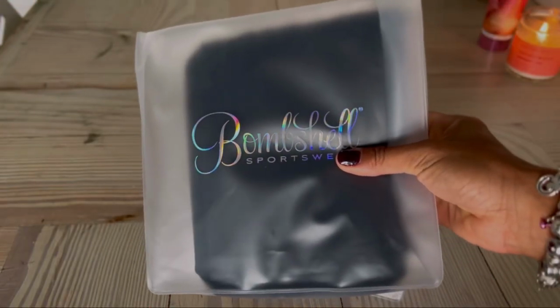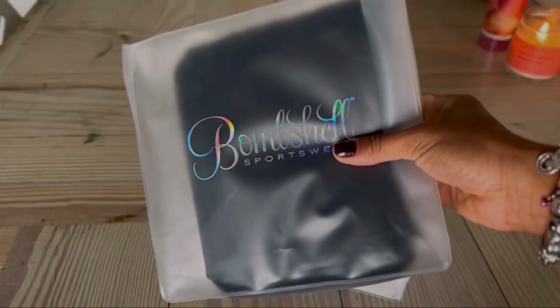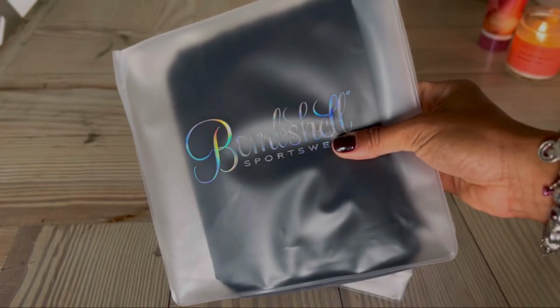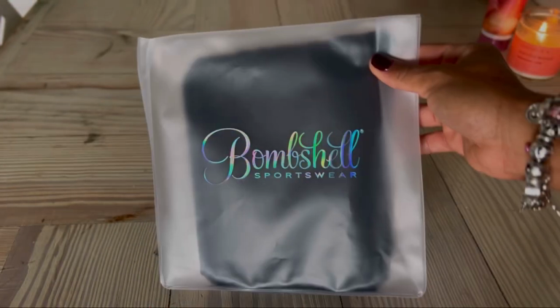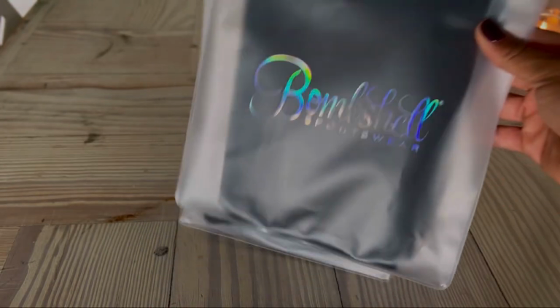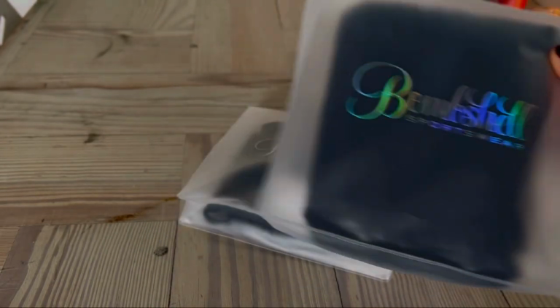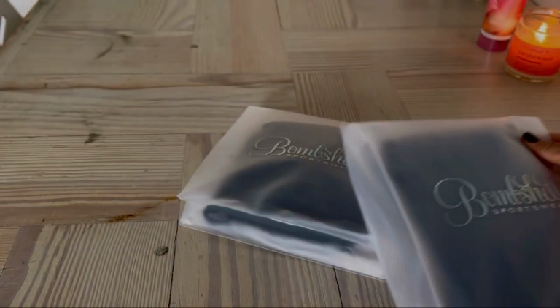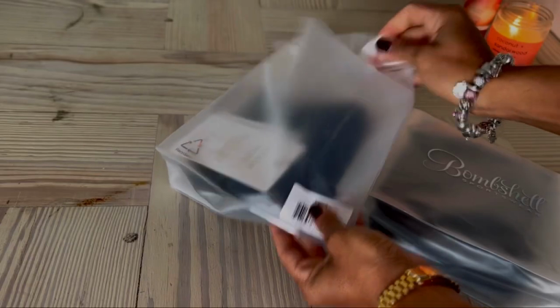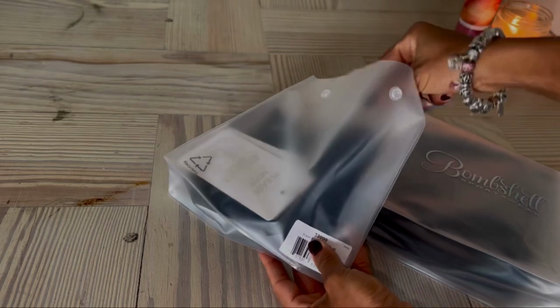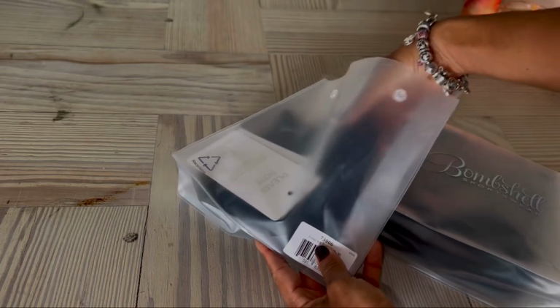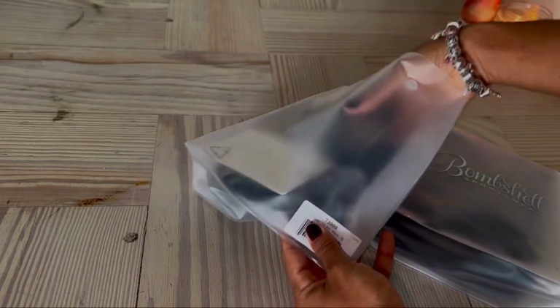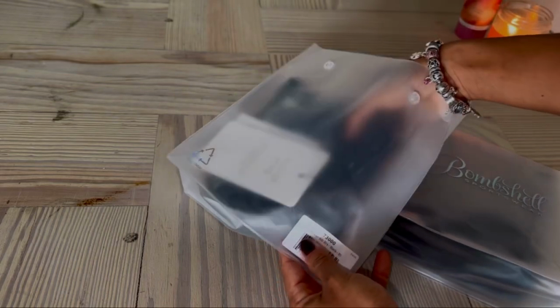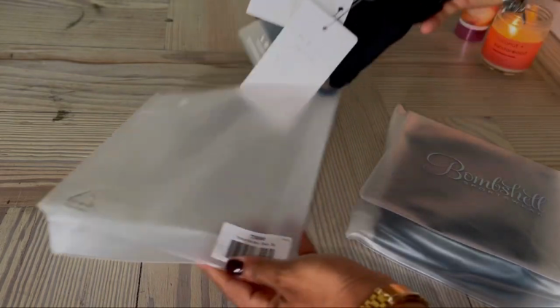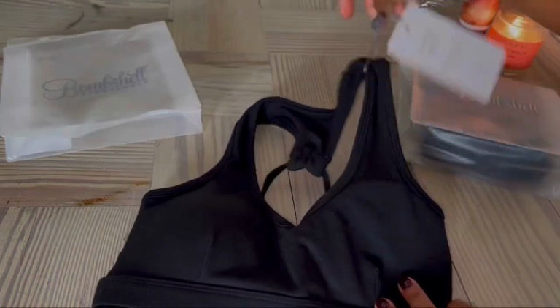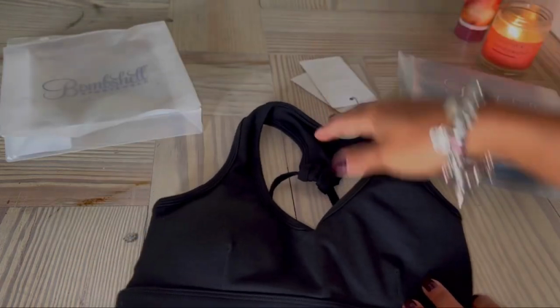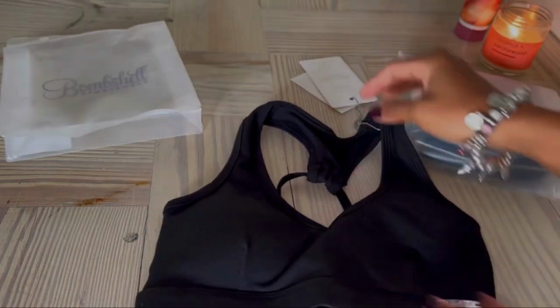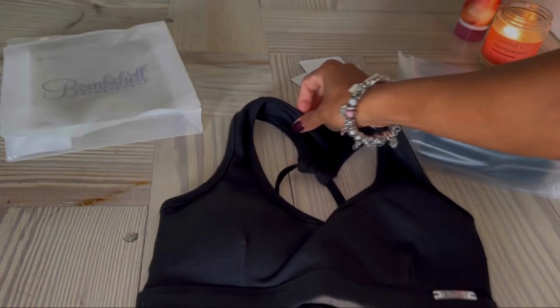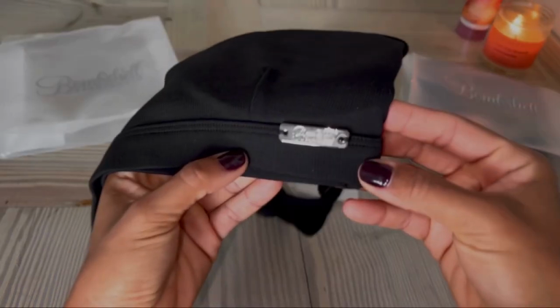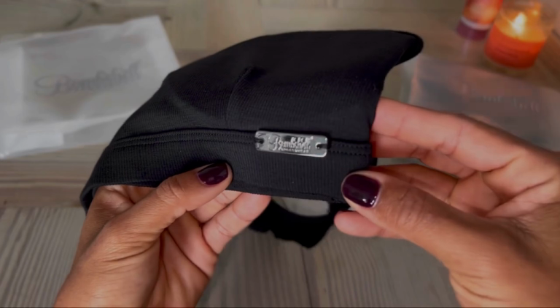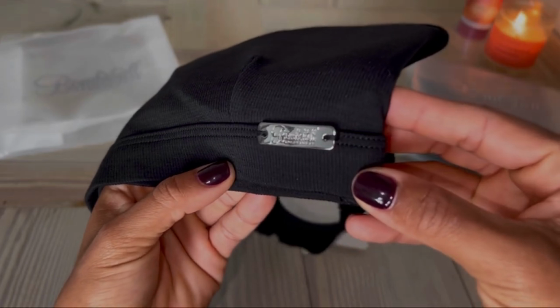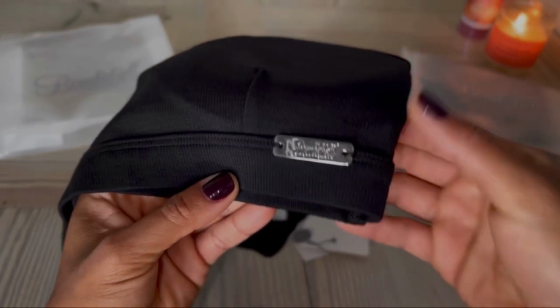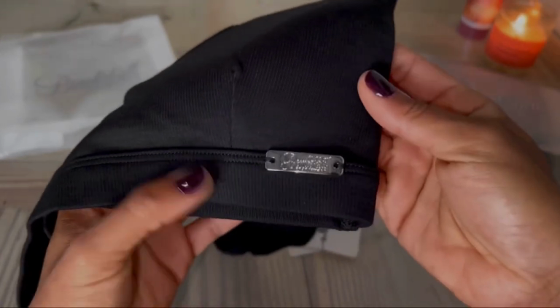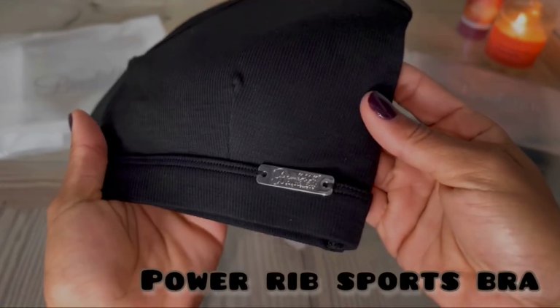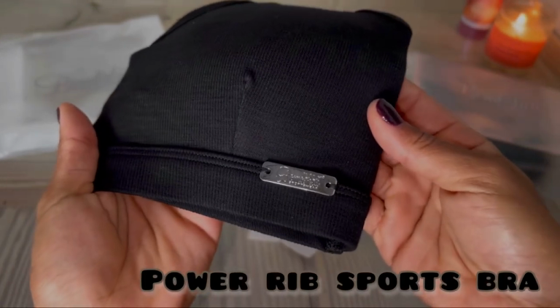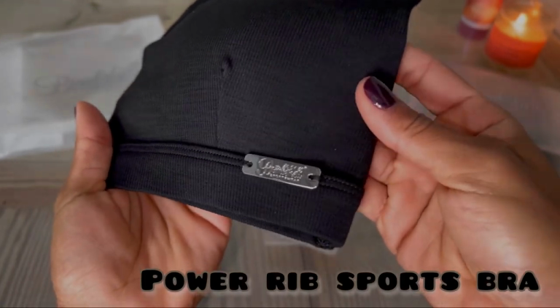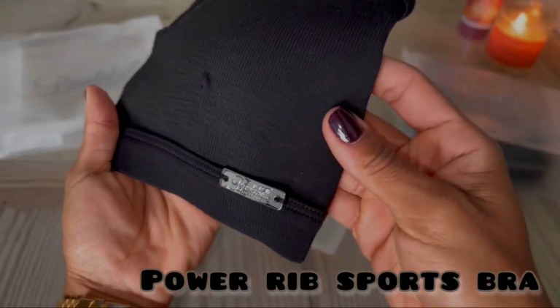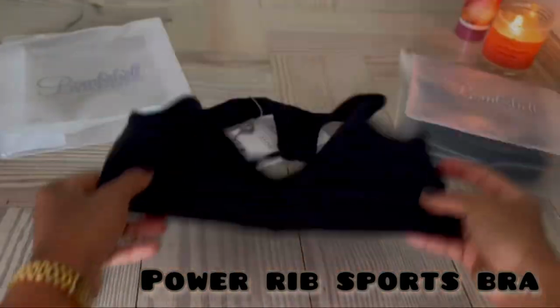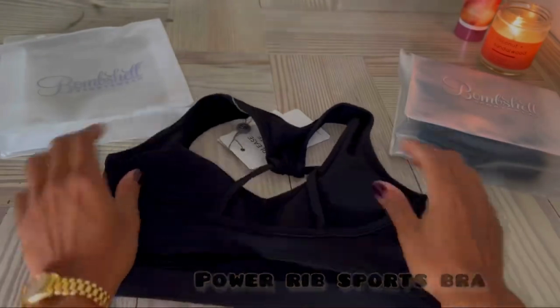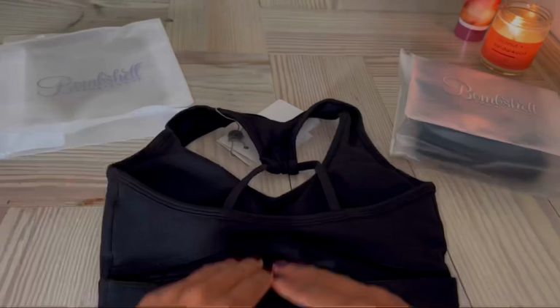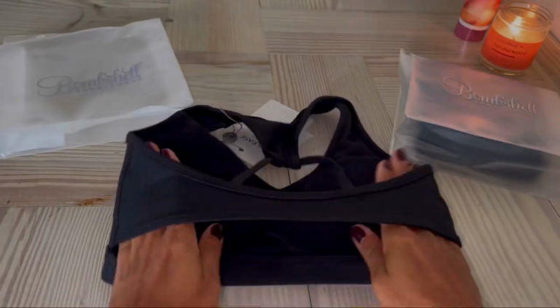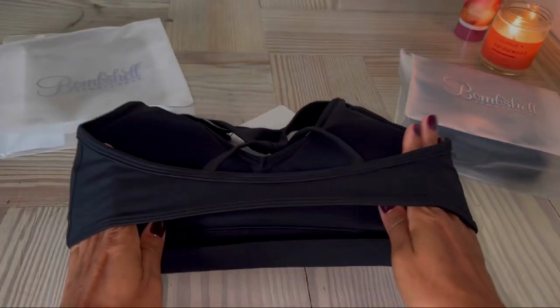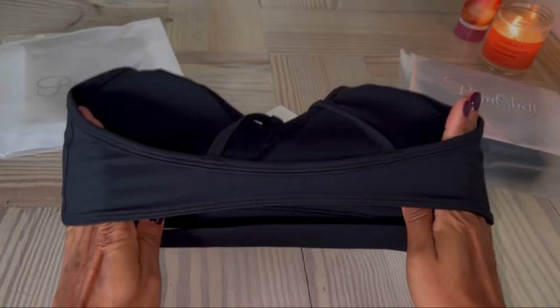Here's the packaging — definitely high quality, something you can reuse for another purpose. The first item is the Power Ribbed Sports Bra. We really love the detail on this particular item; it didn't have the usual print logo that you would typically find.